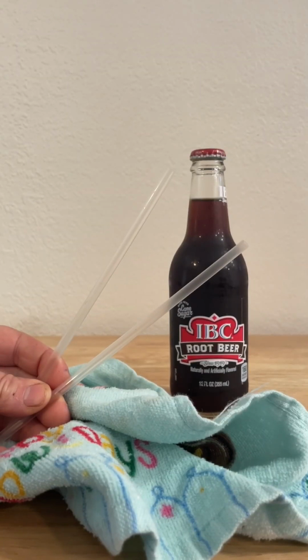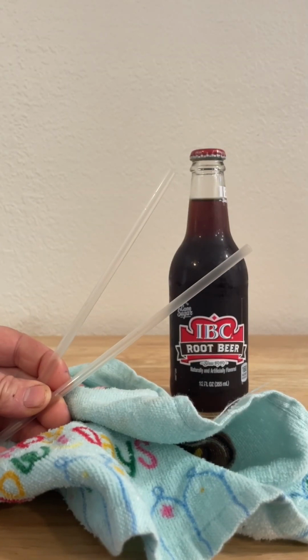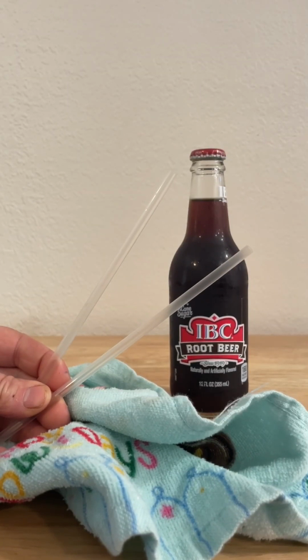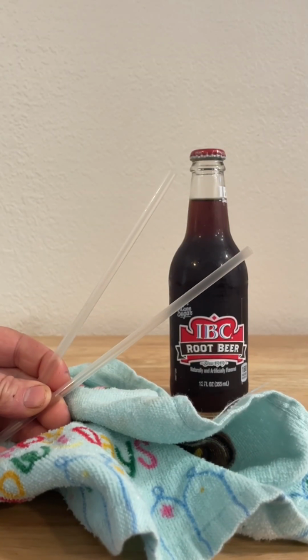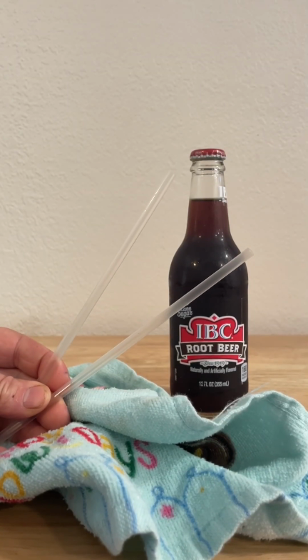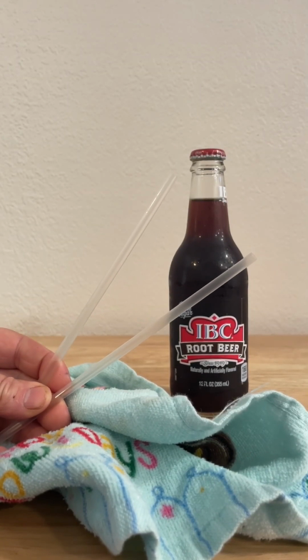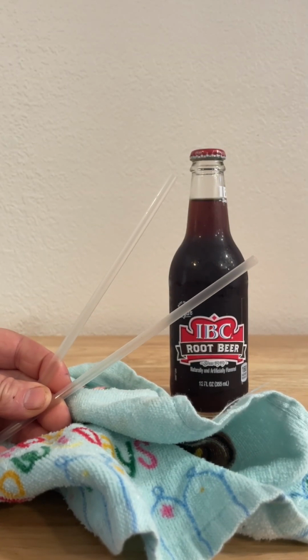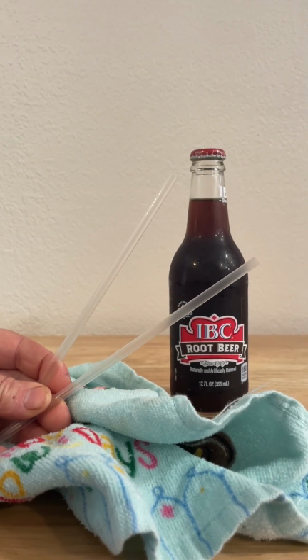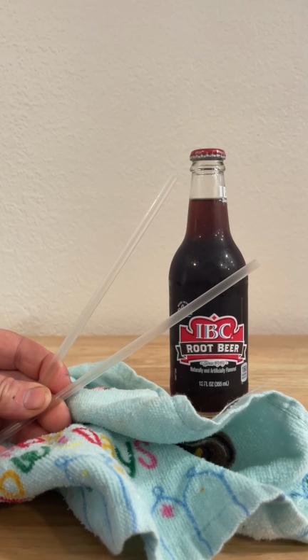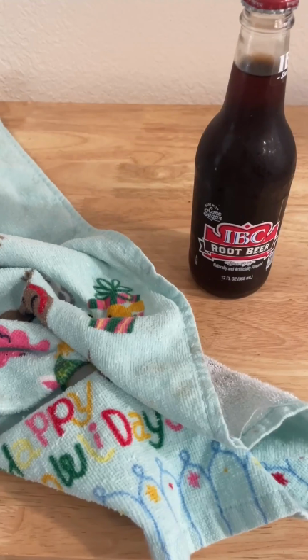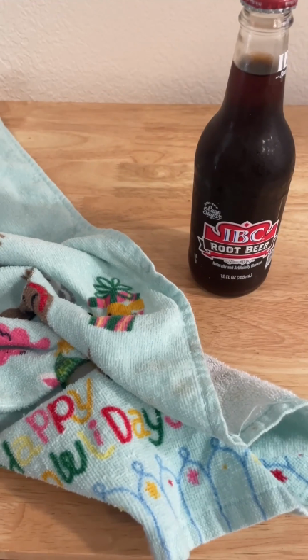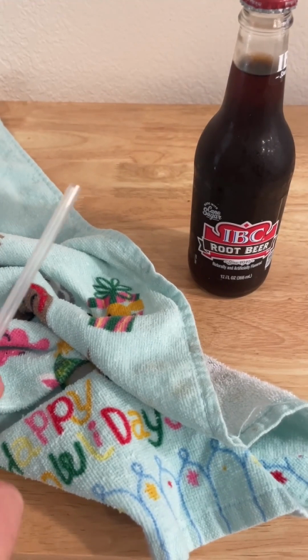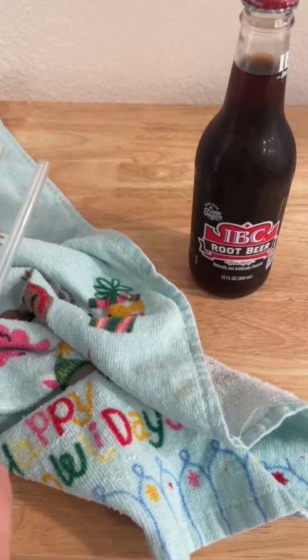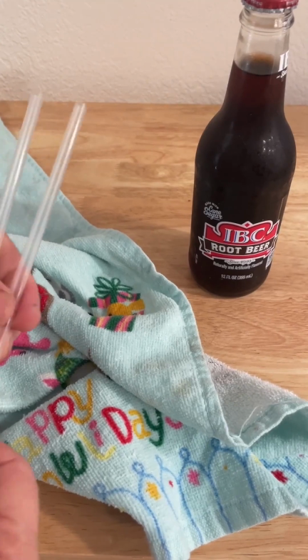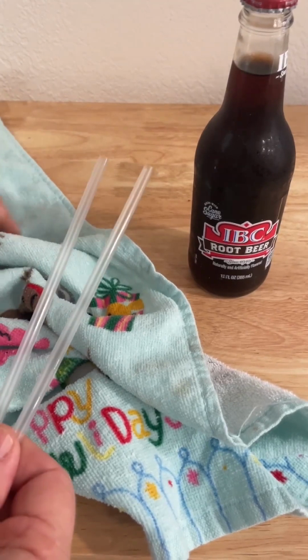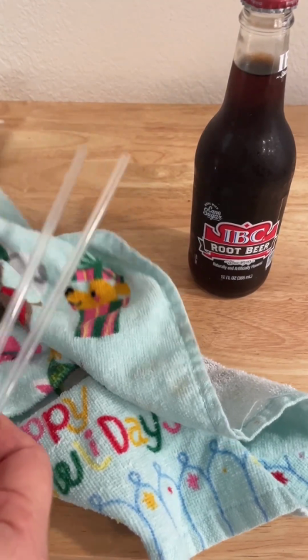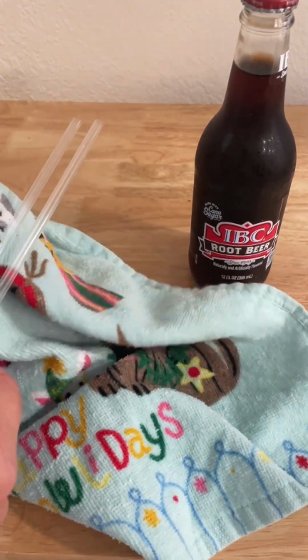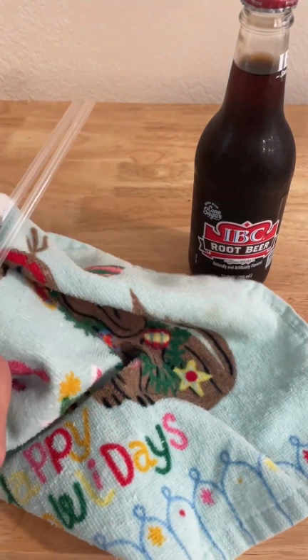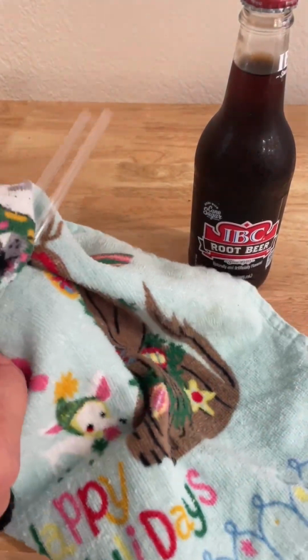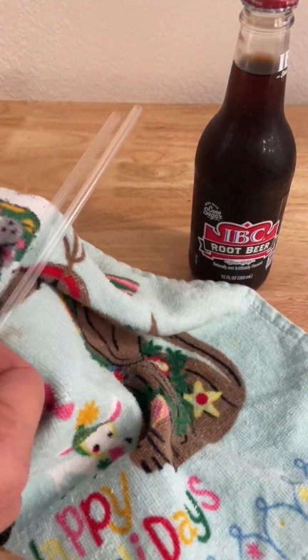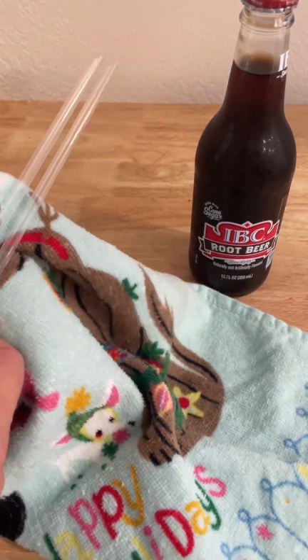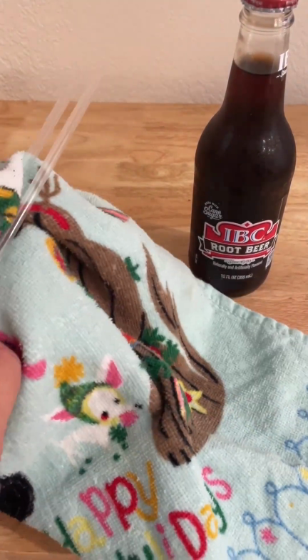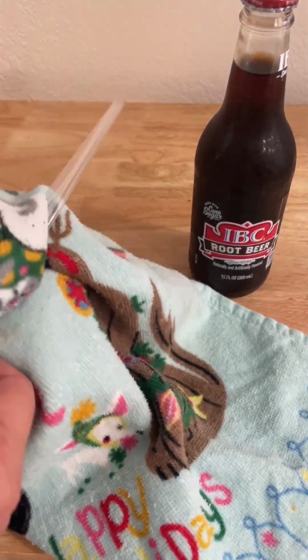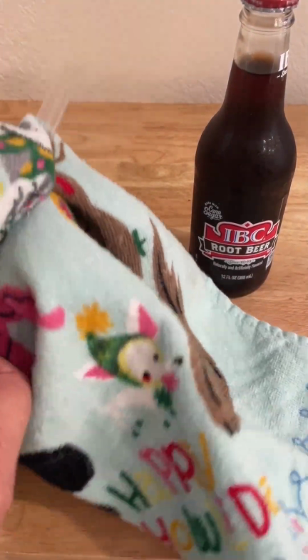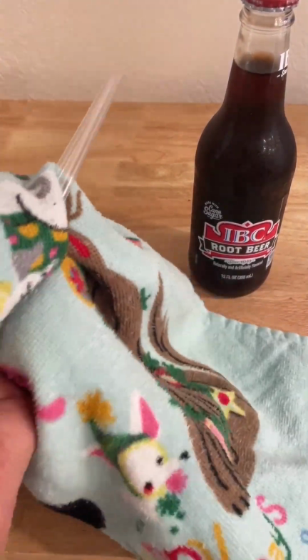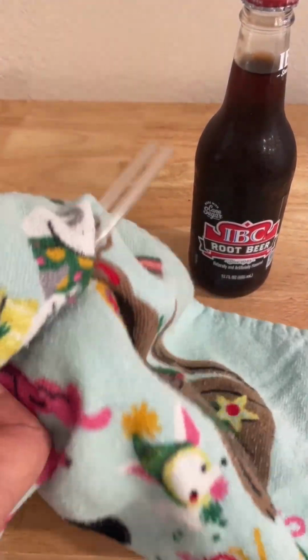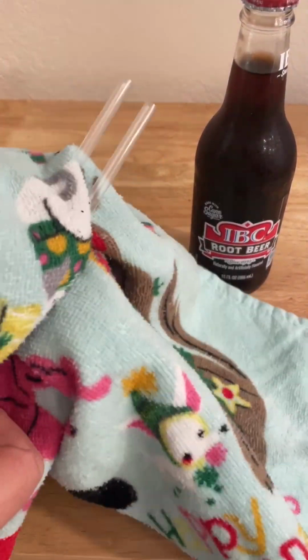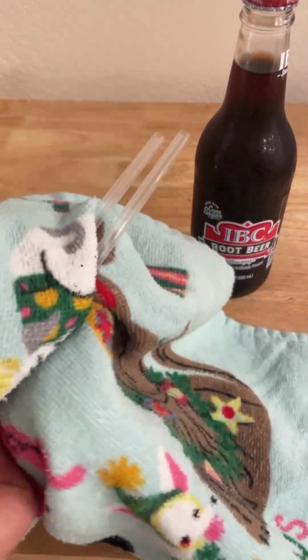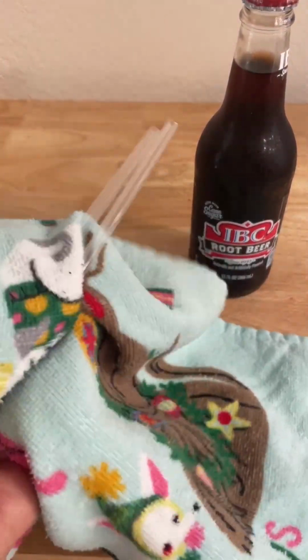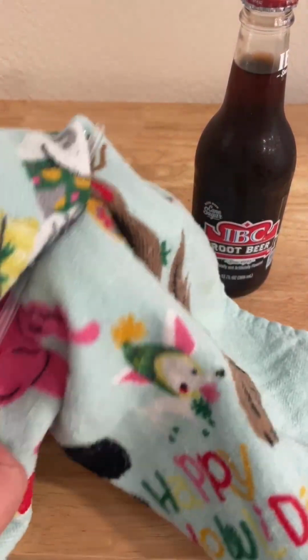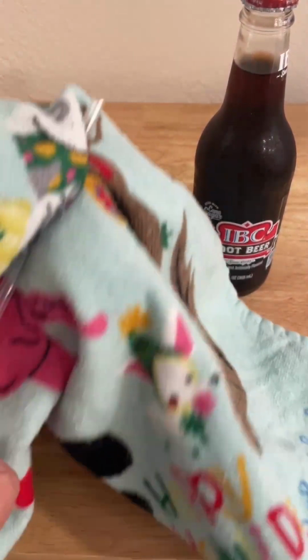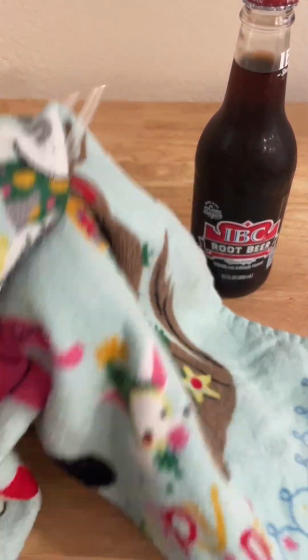So what you need for this experiment is a bottle, a towel or something to rub the straws to get static electricity like this, and two straws.